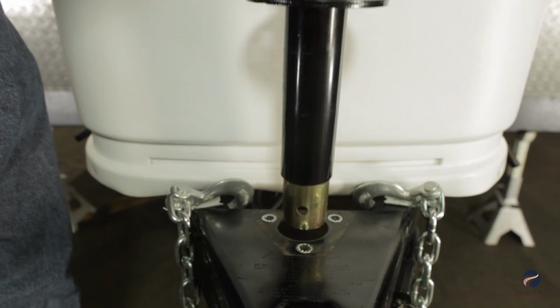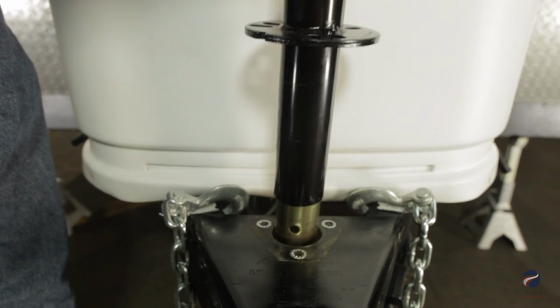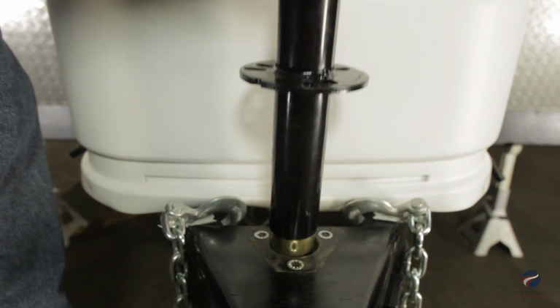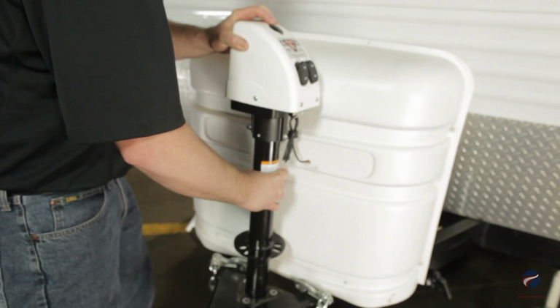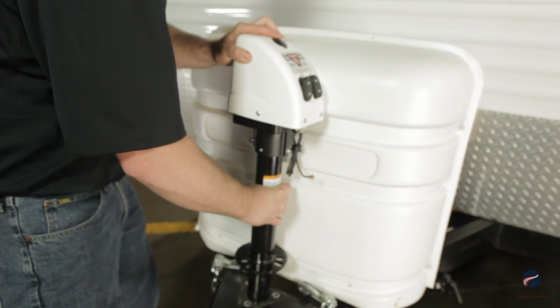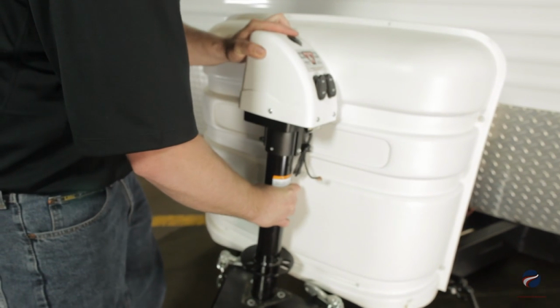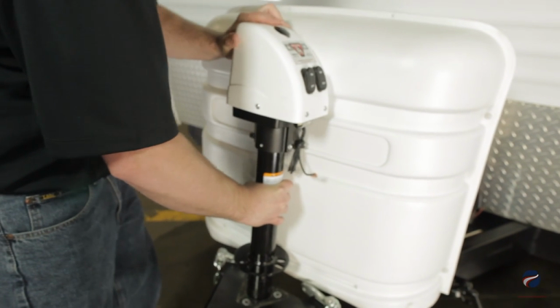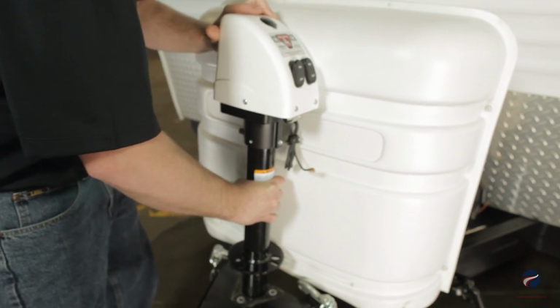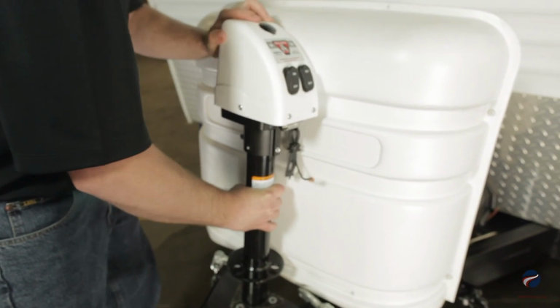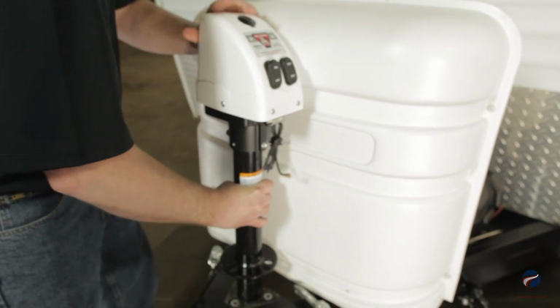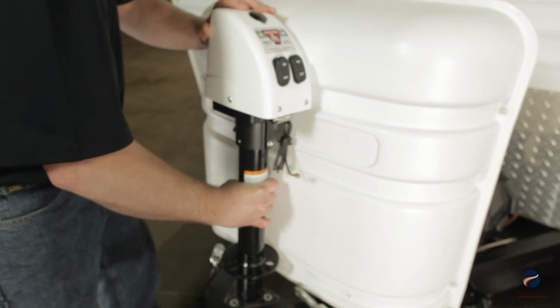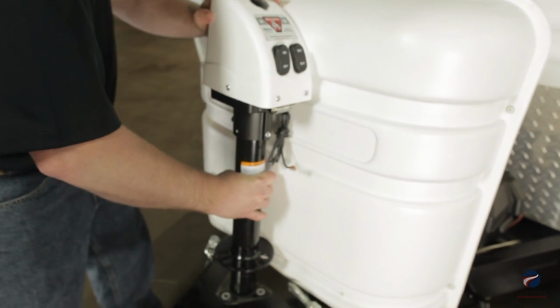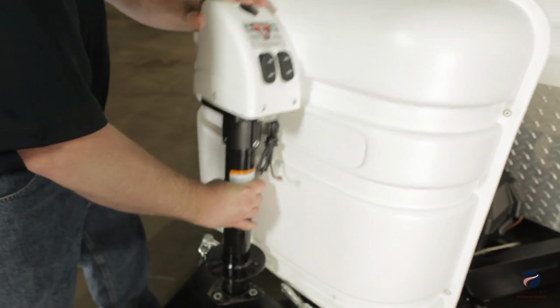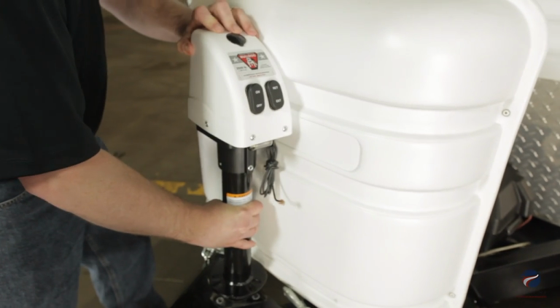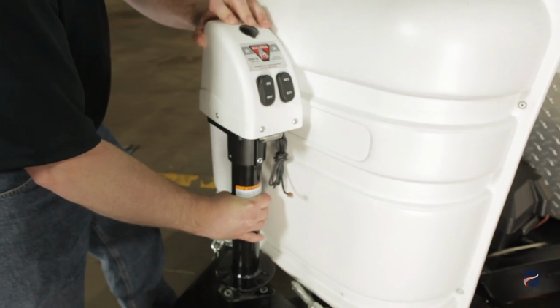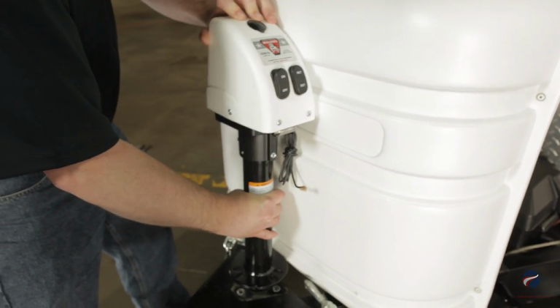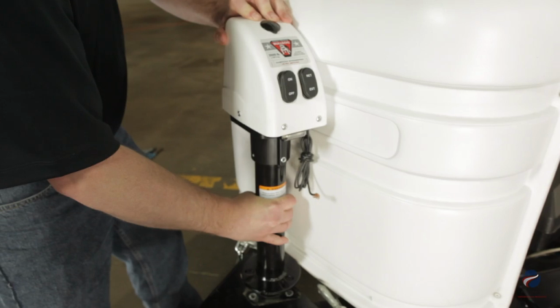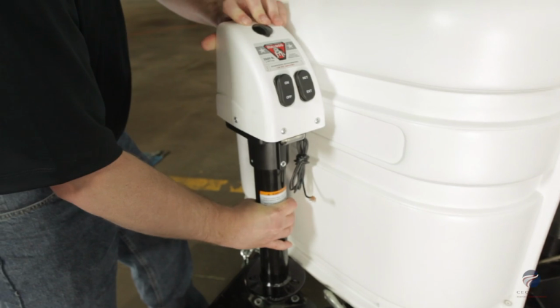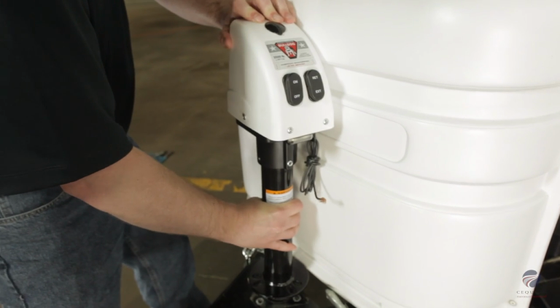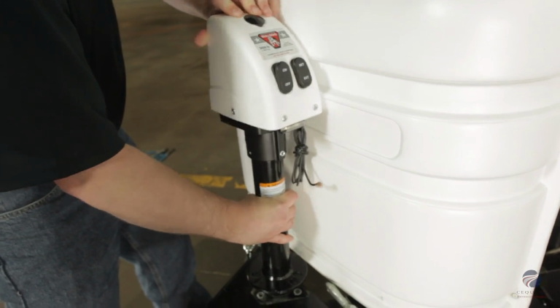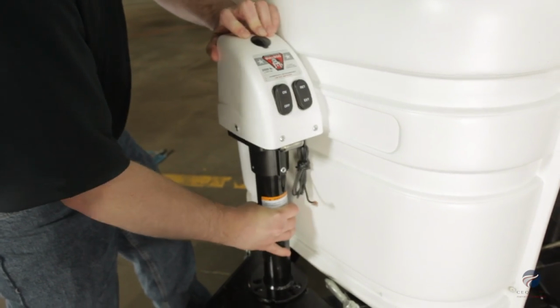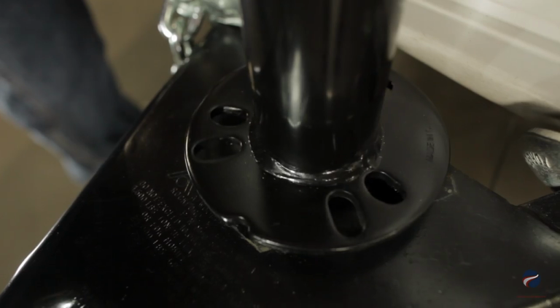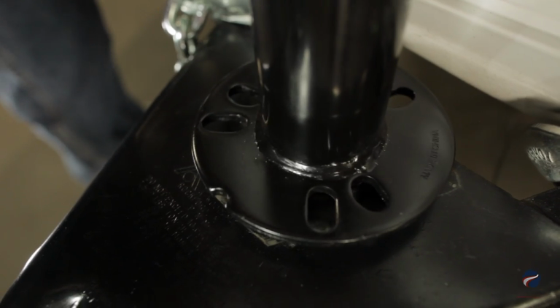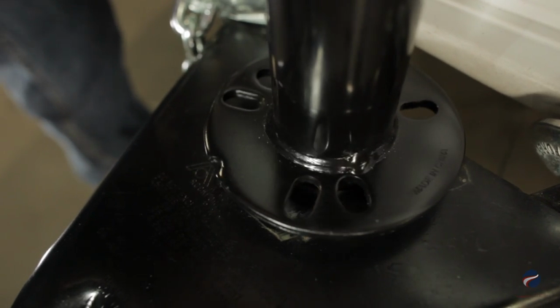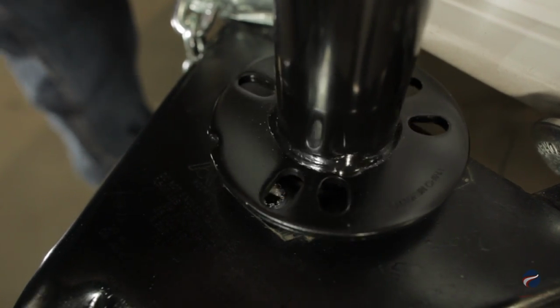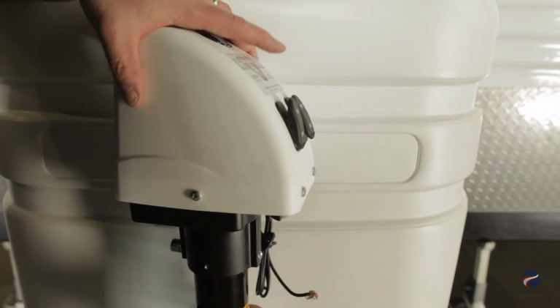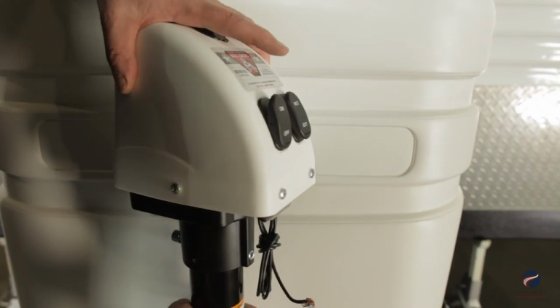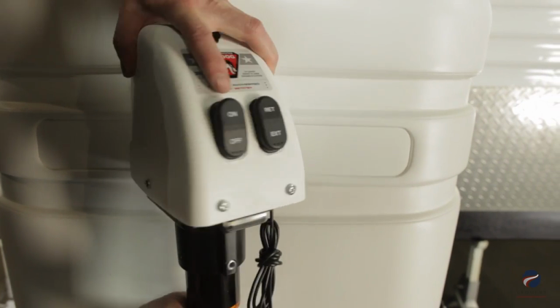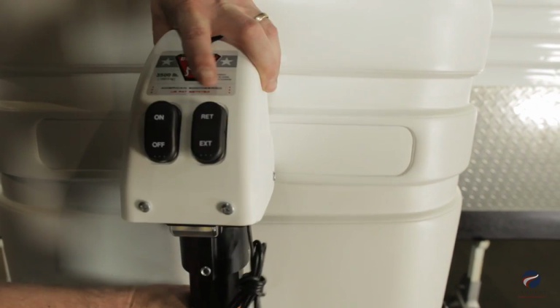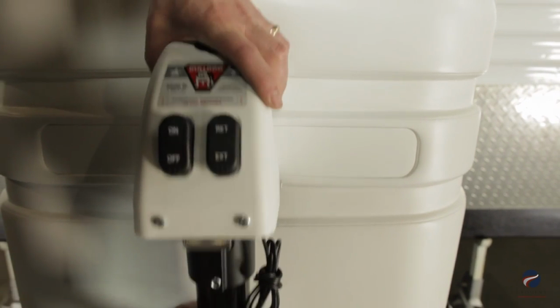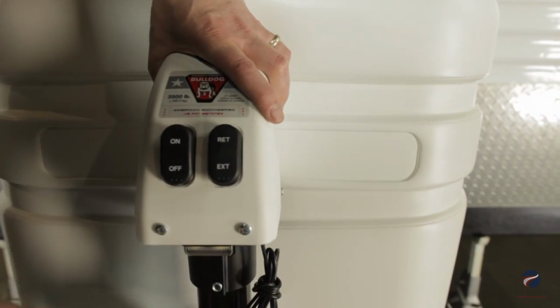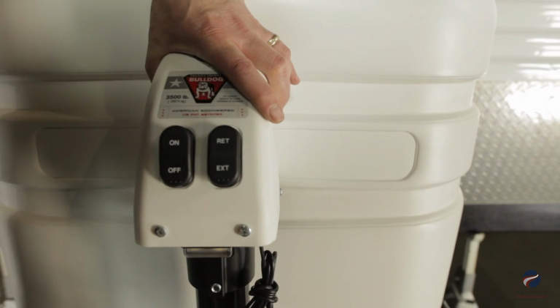Install the power jack through the open hole in the coupler, the same way we uninstalled the original jack. This jack also offers the capability of the switches facing to the right or left.